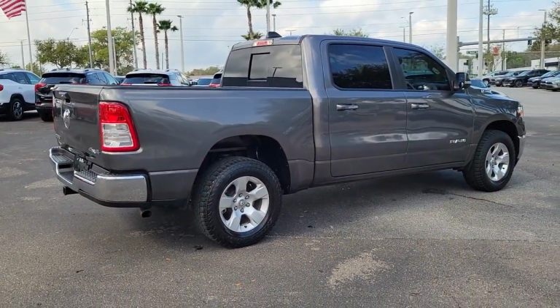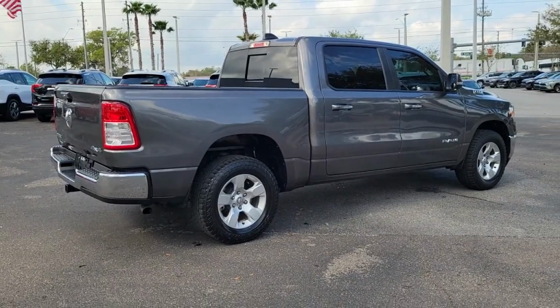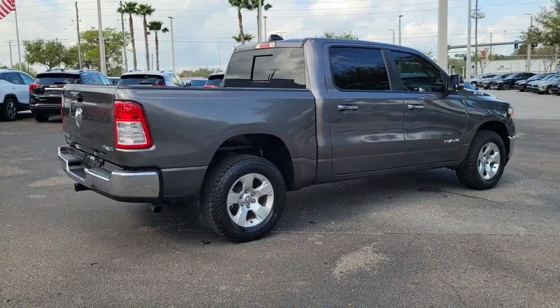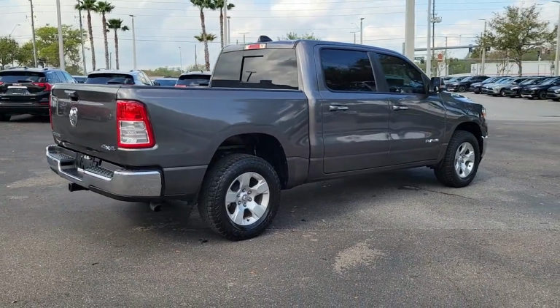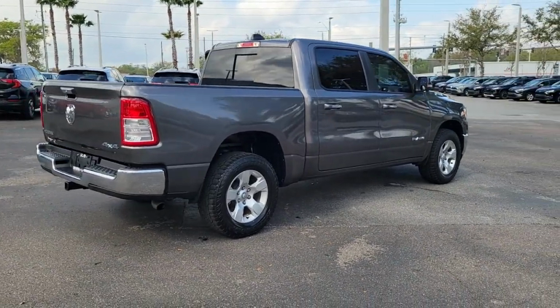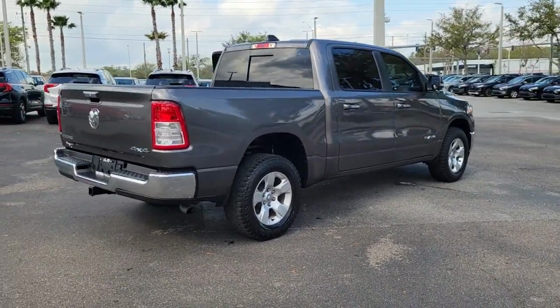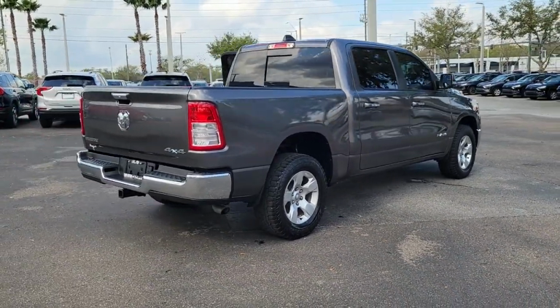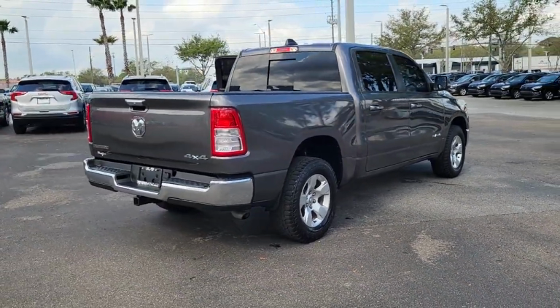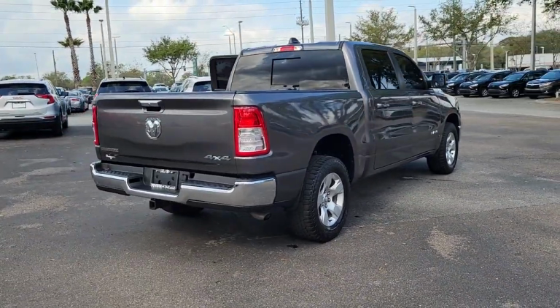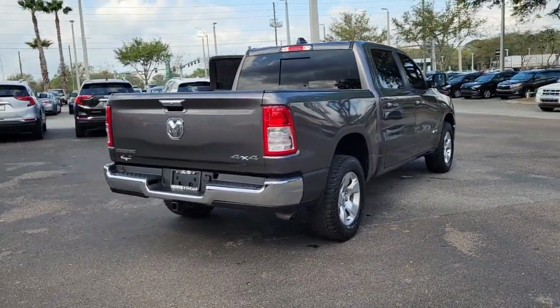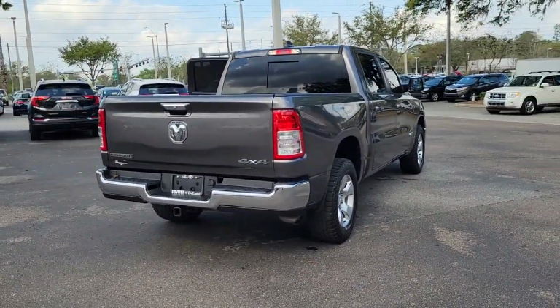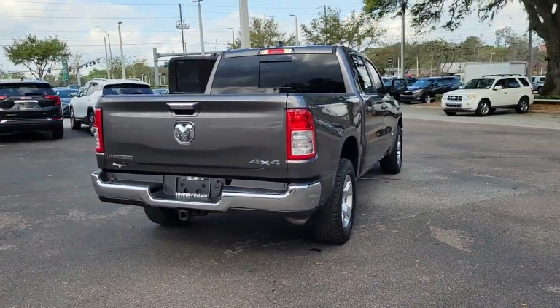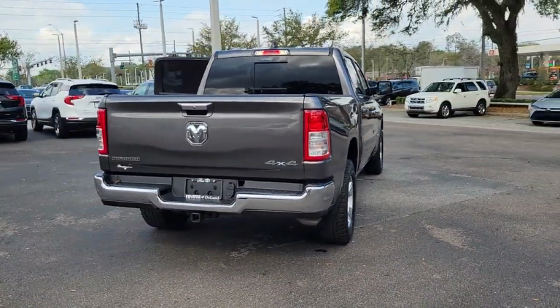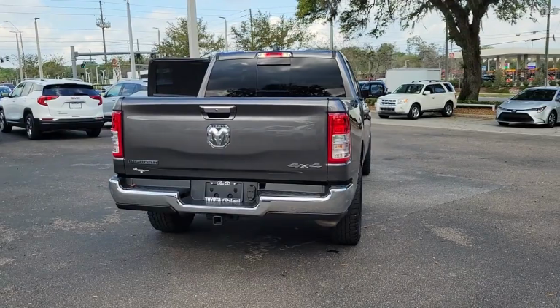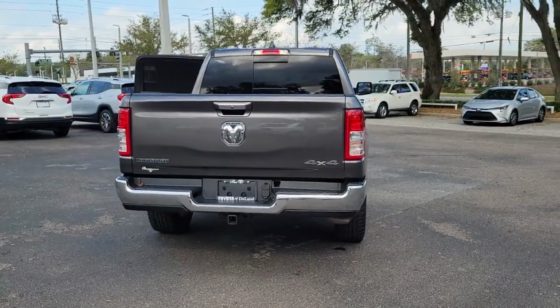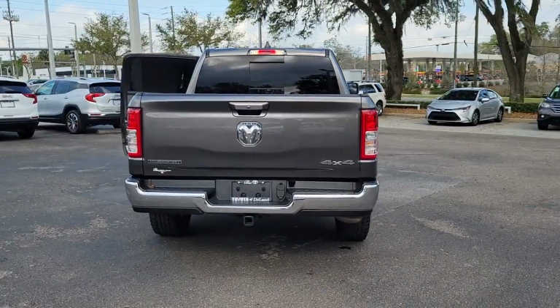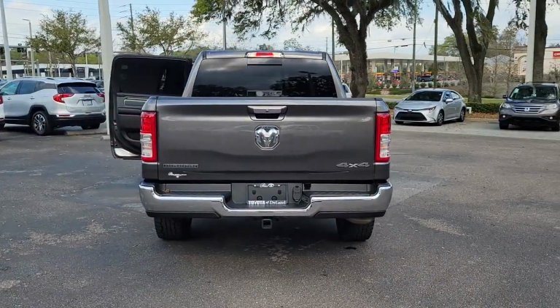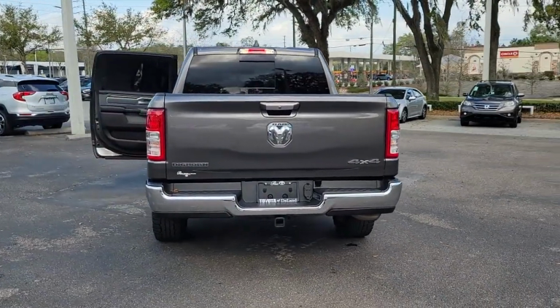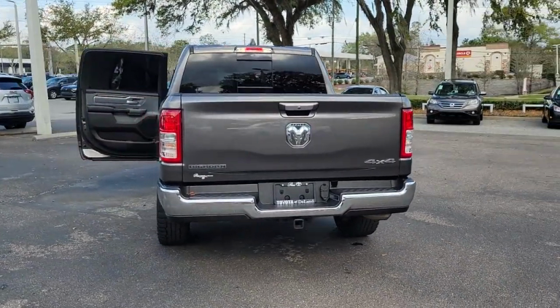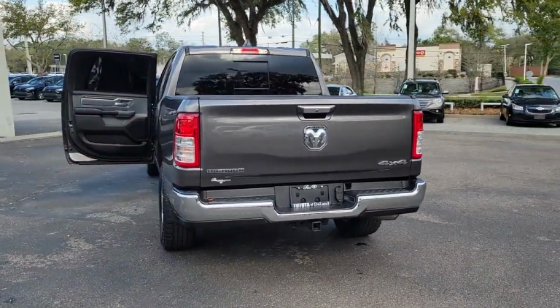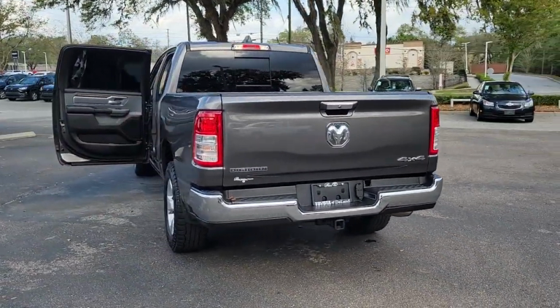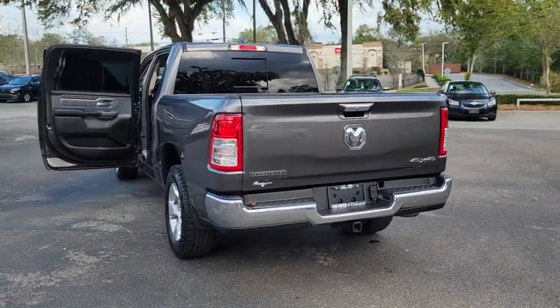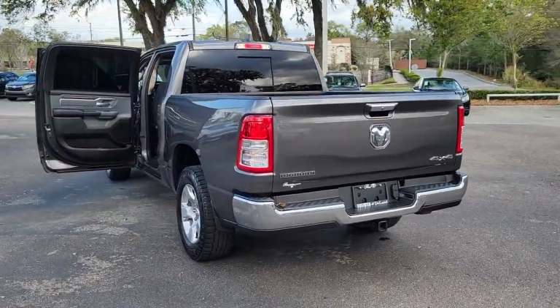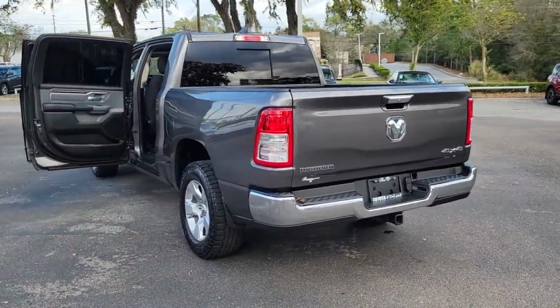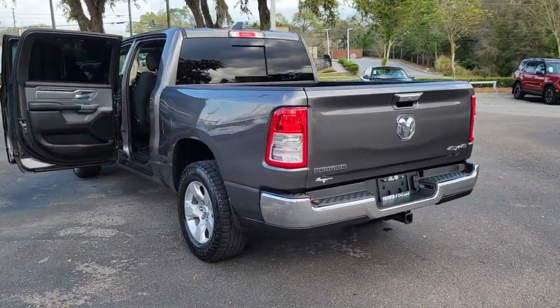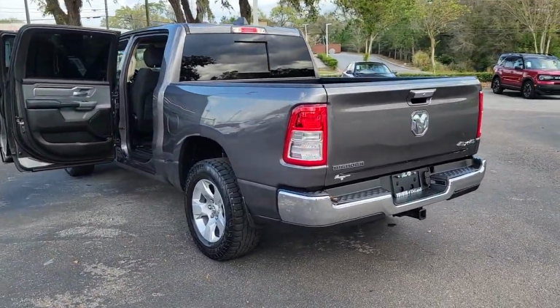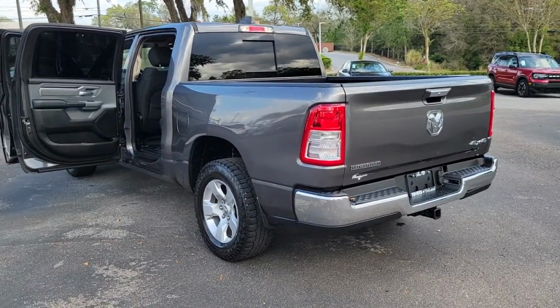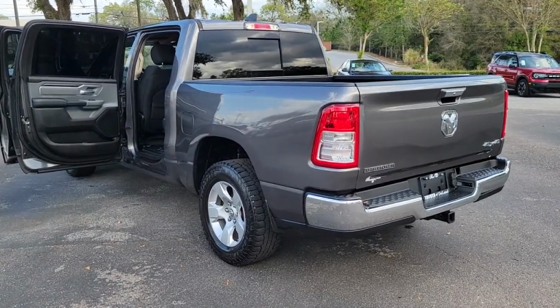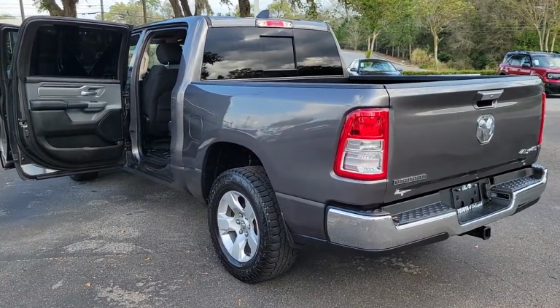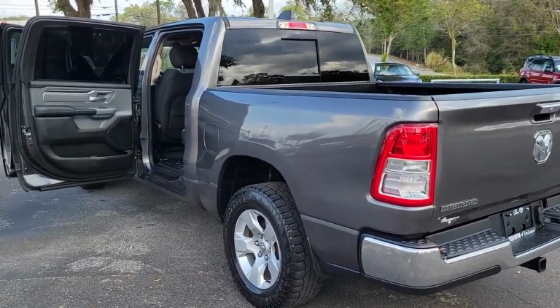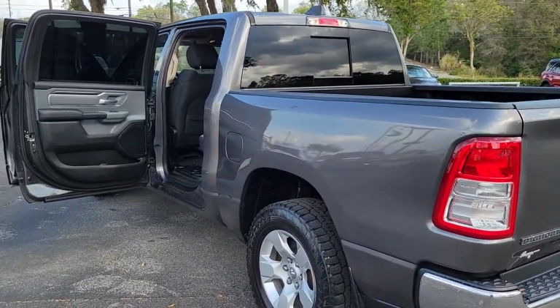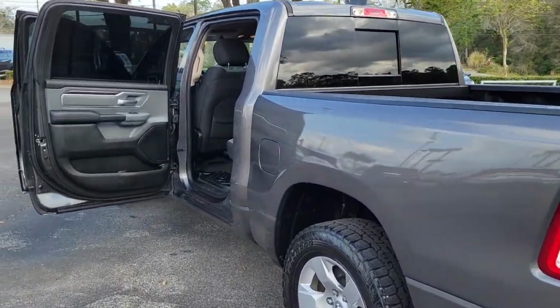Keyless entry, backup camera, four-wheel drive, fog lamps, keyless start, heated mirrors, V6 cylinder engine, remote engine start, Bluetooth connection, aluminum wheels.